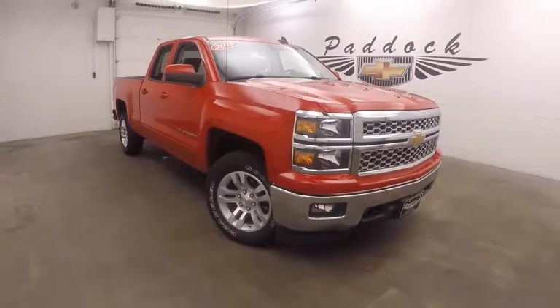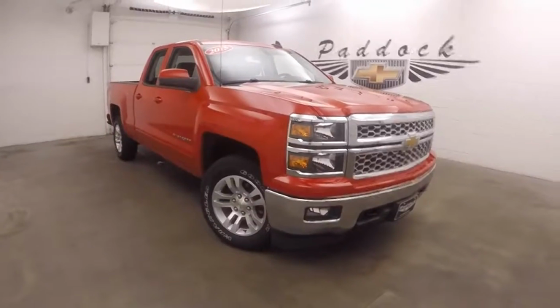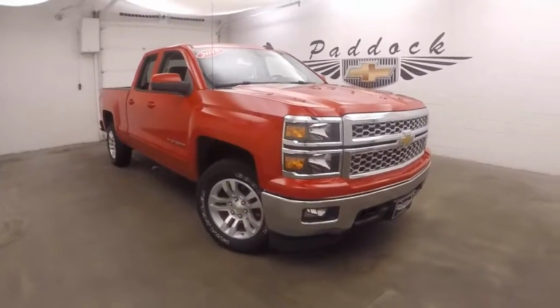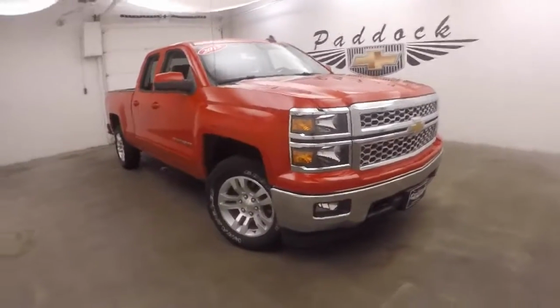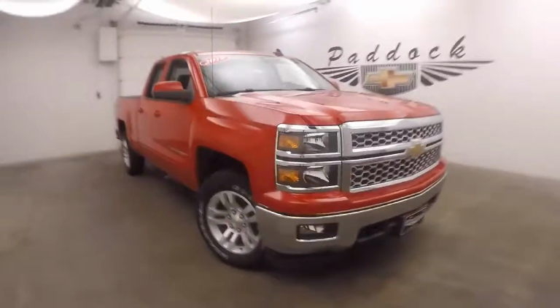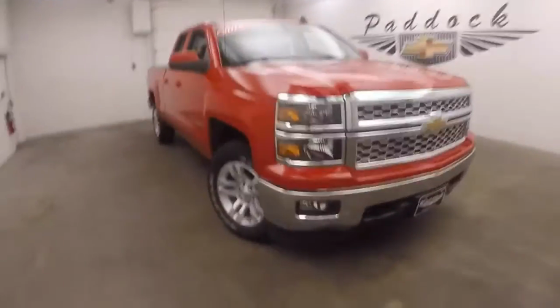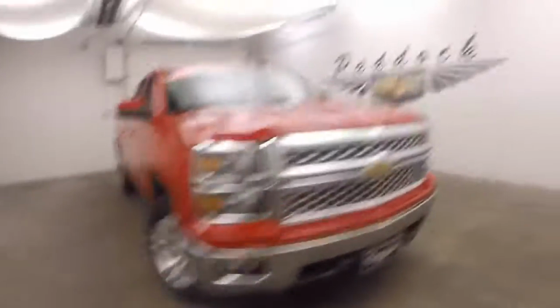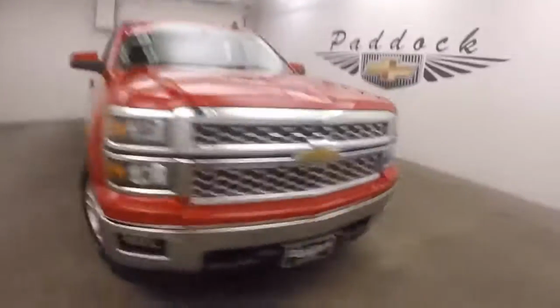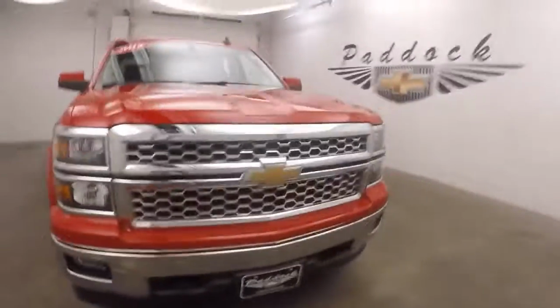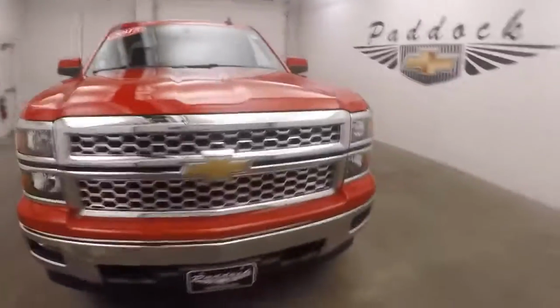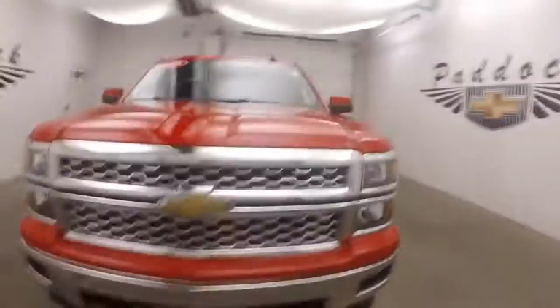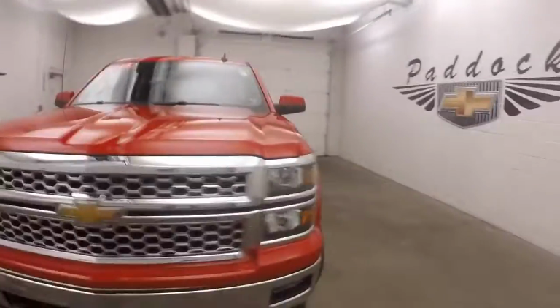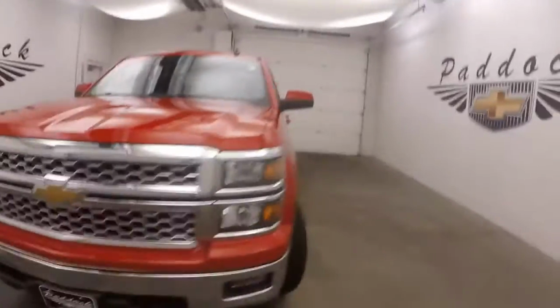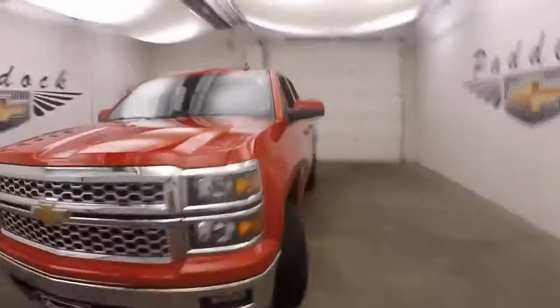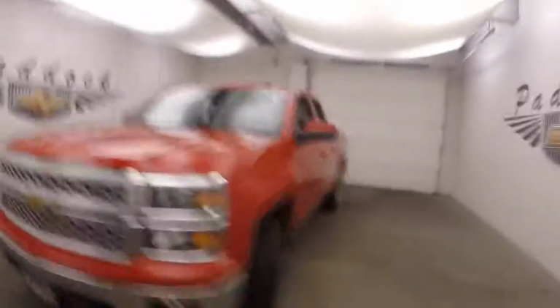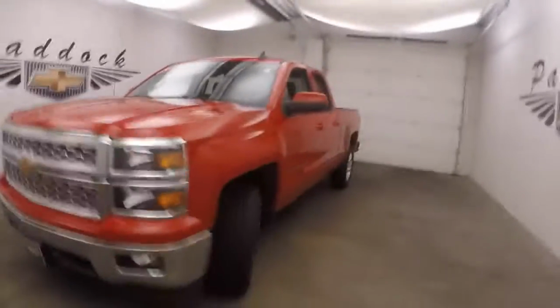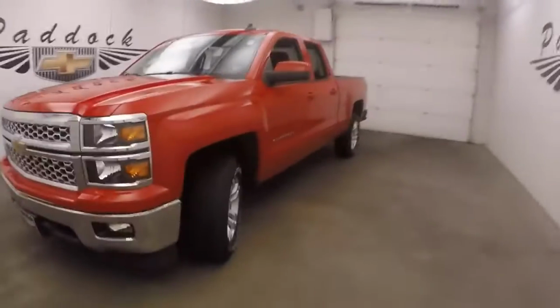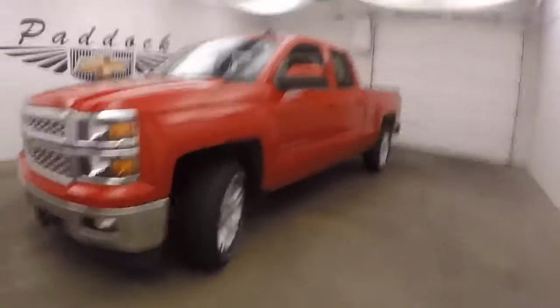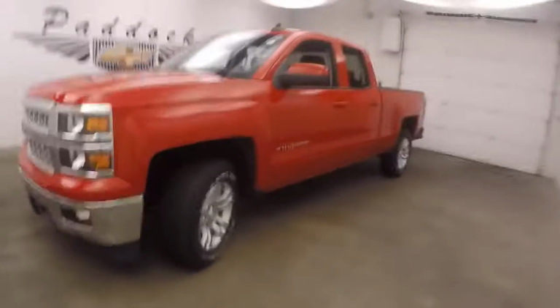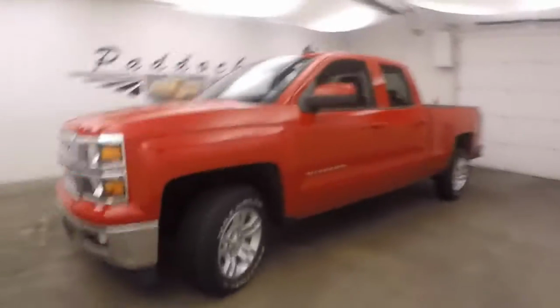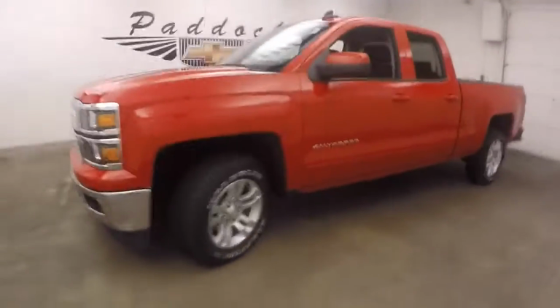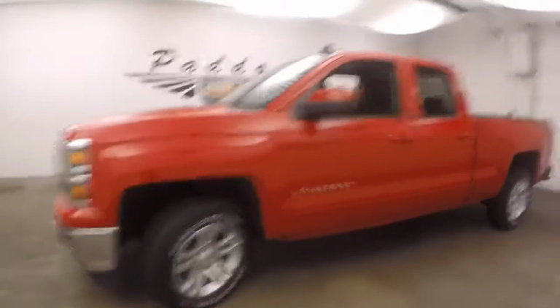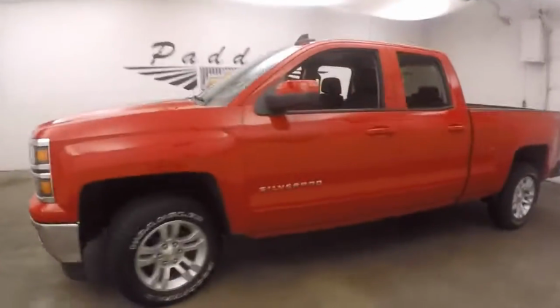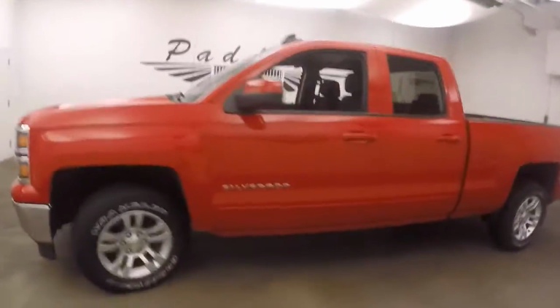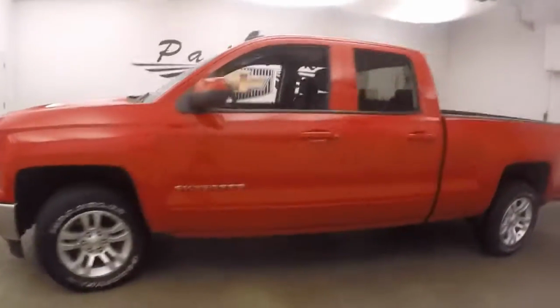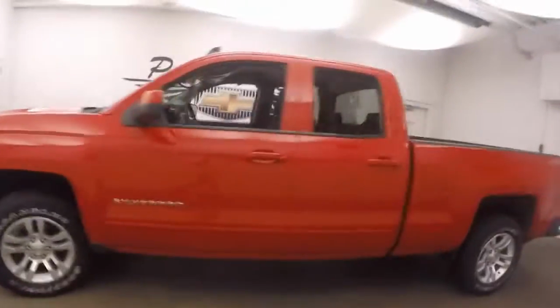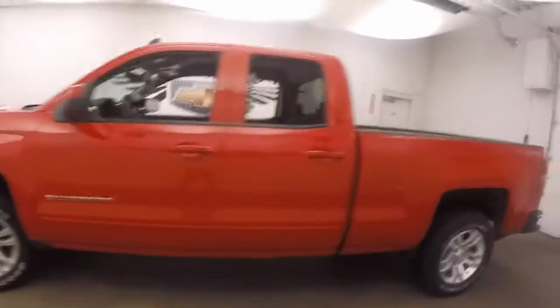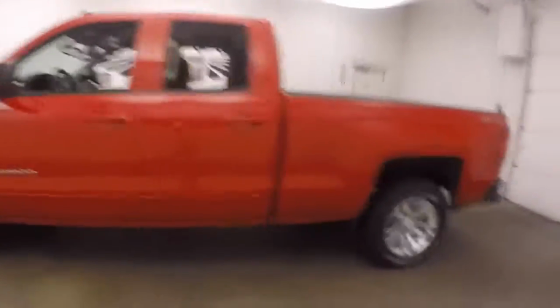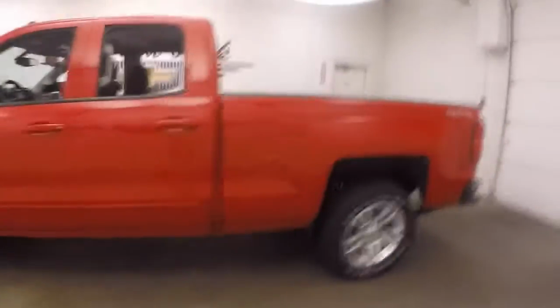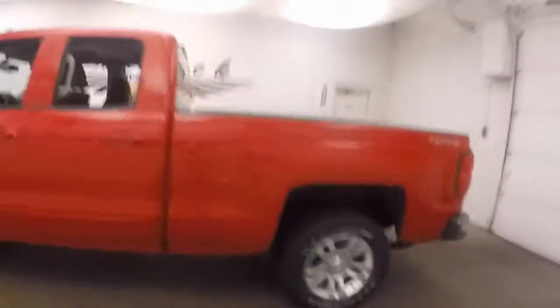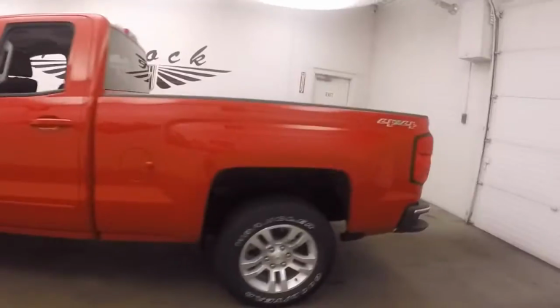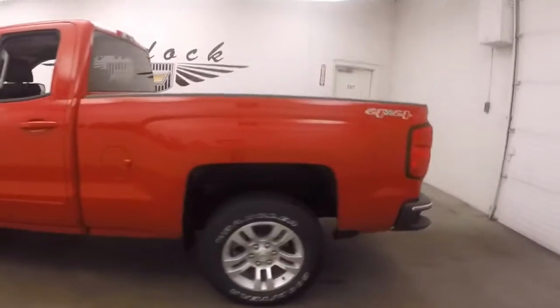2015 Chevy Silverado 1500. Nice victory red paint, nice alloy wheels, good tires. Struts in great shape, nice and straight.